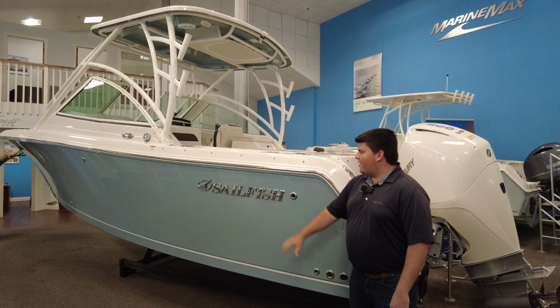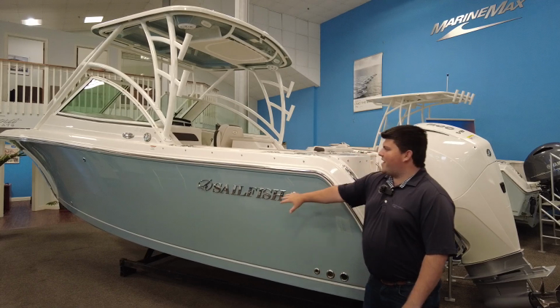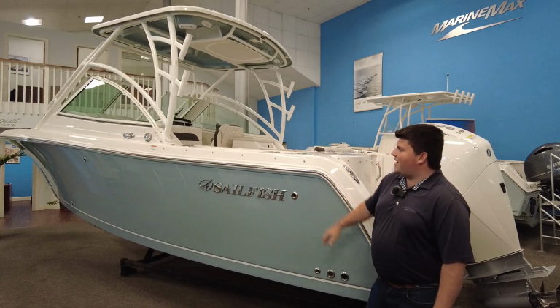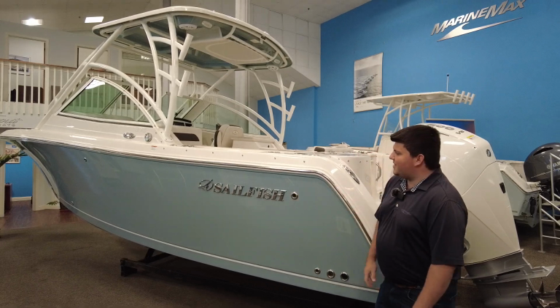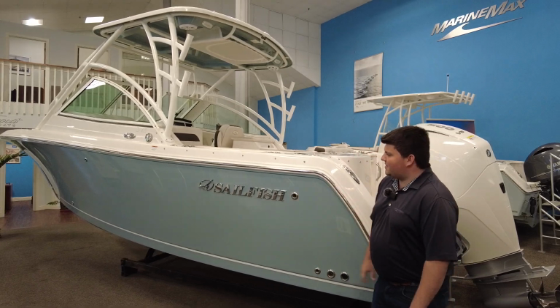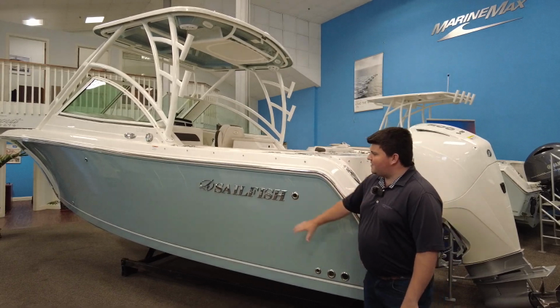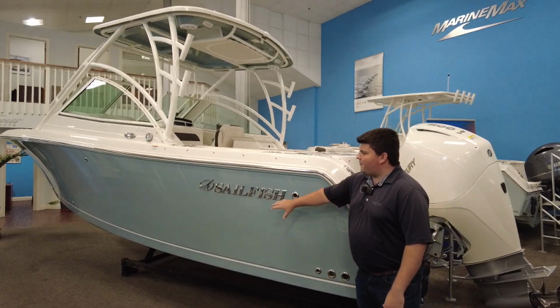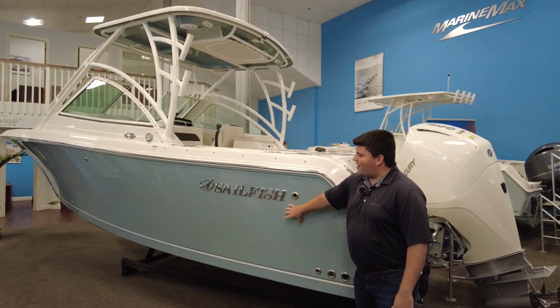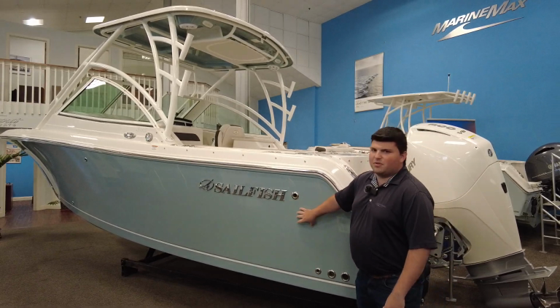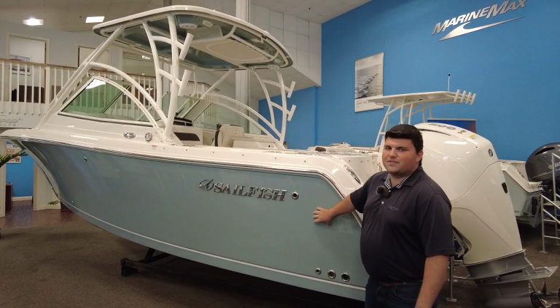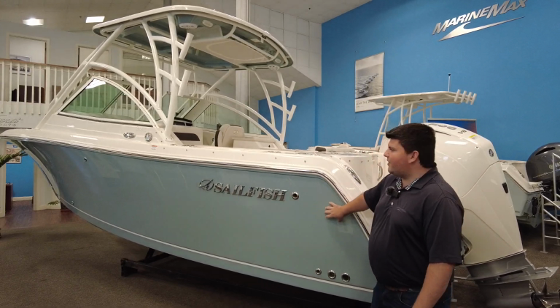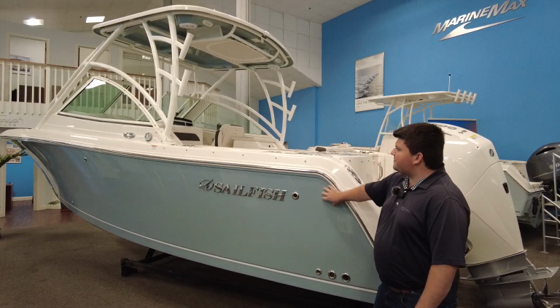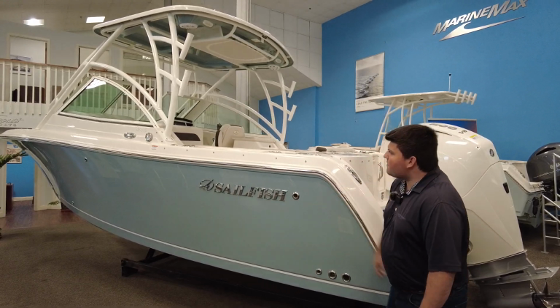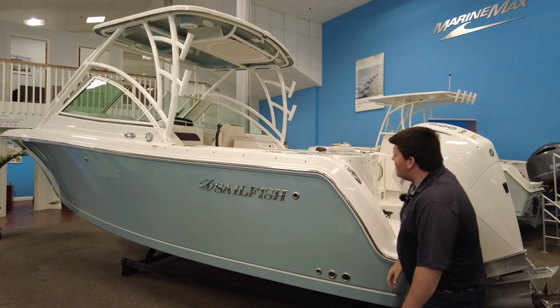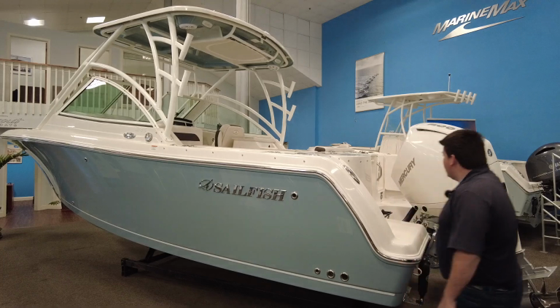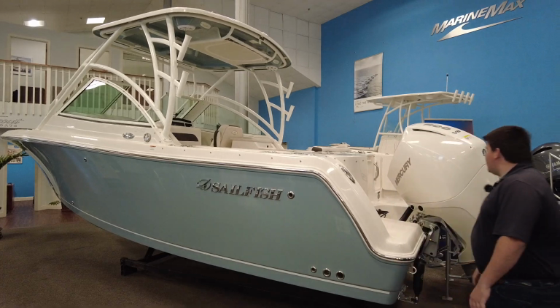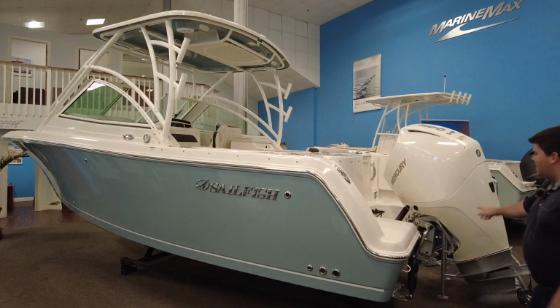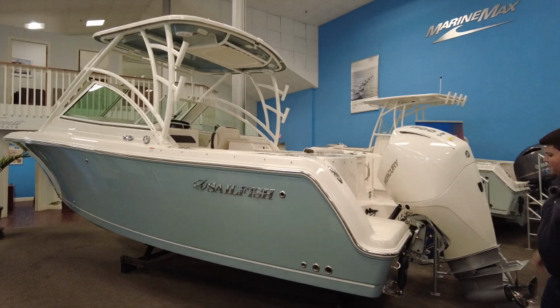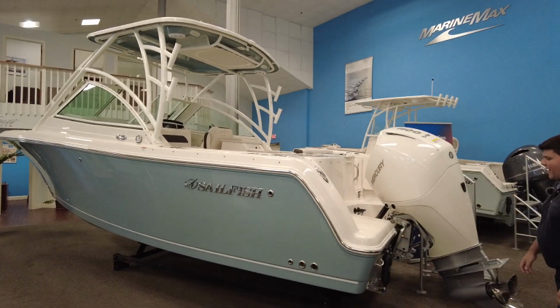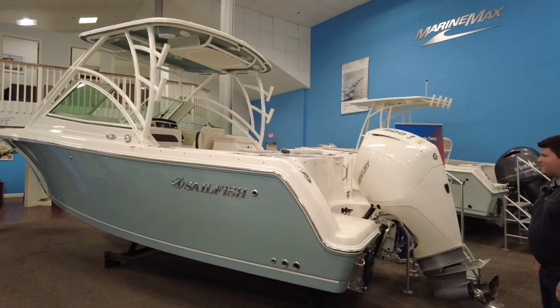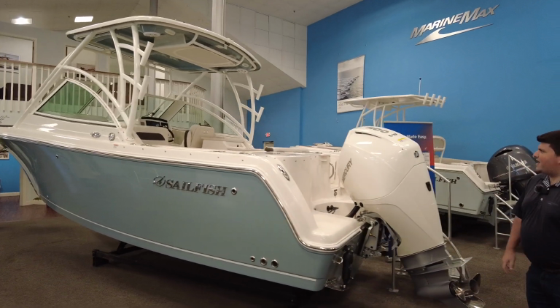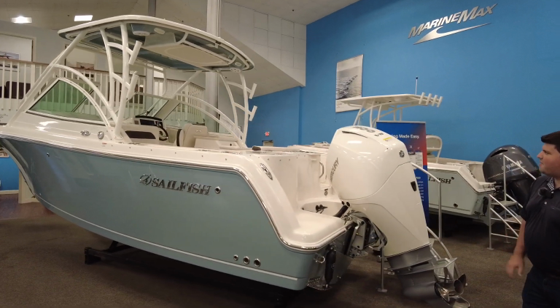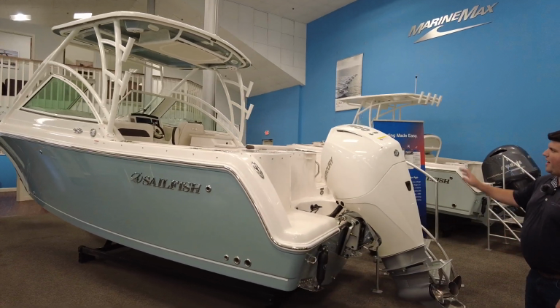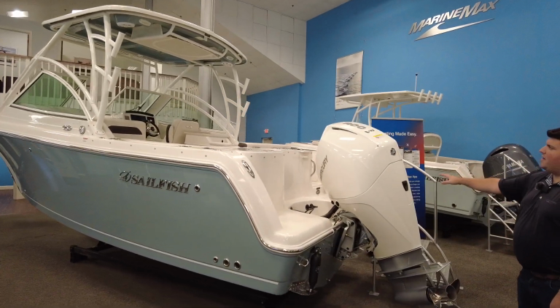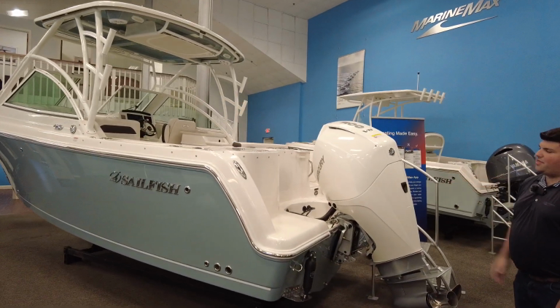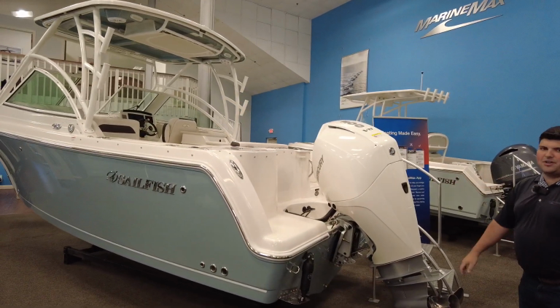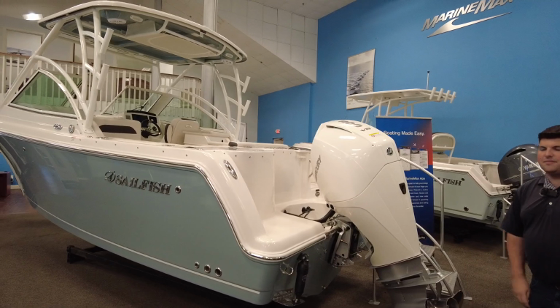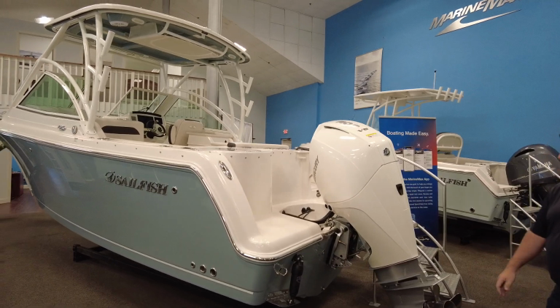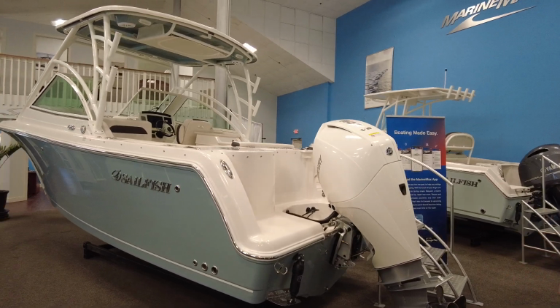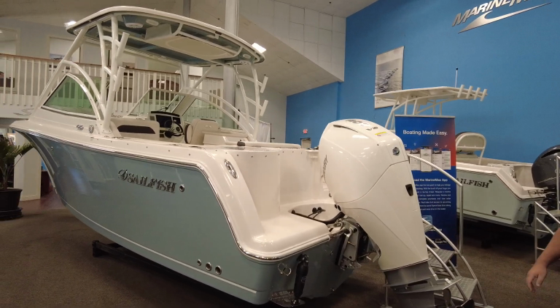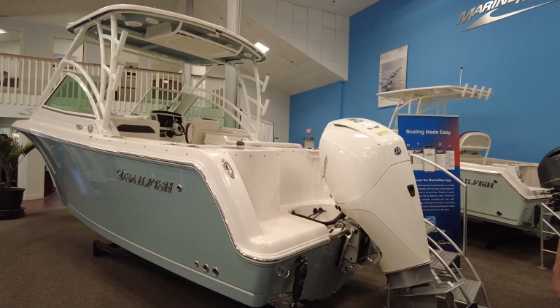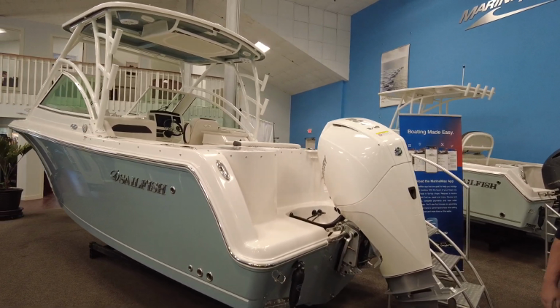Starting here on the outside, you can see that it has this nice, beautiful province blue hull side color. Working back here towards the engine, it's powered by a 300 Mercury Verado — it's a V8.